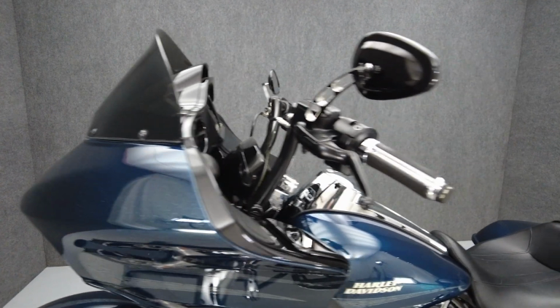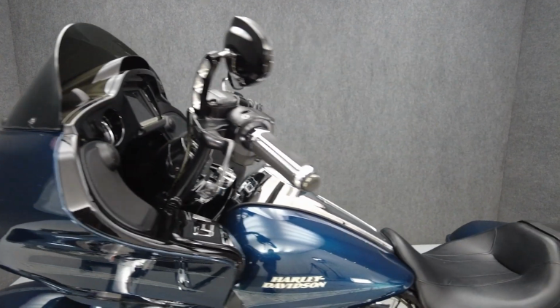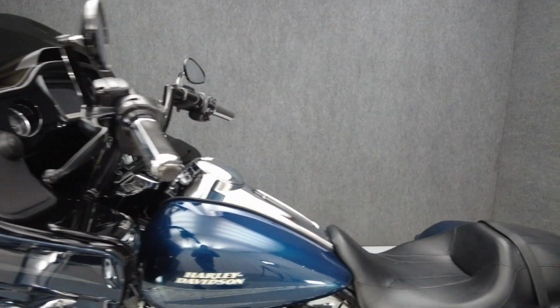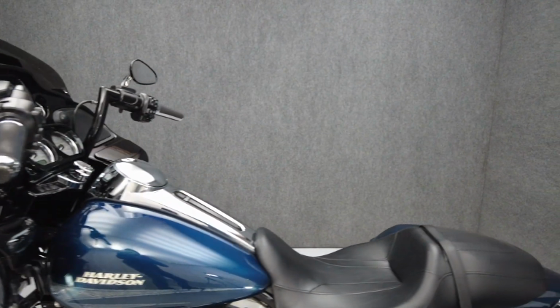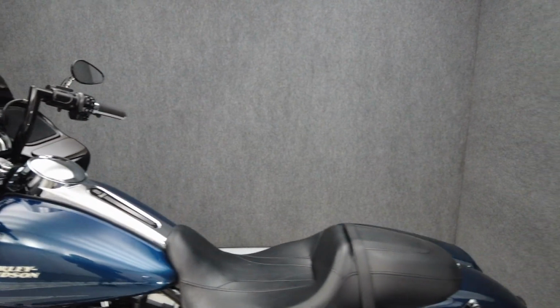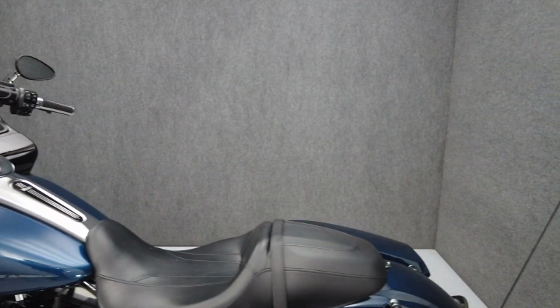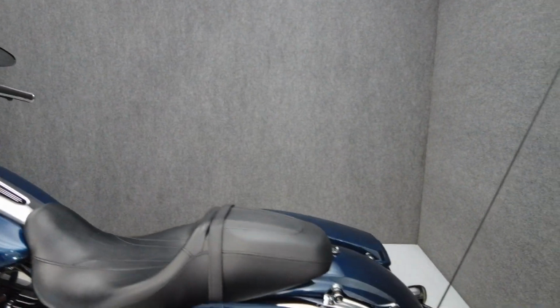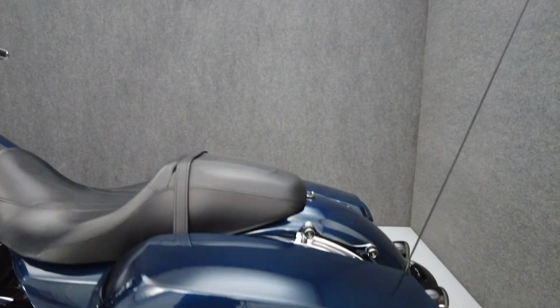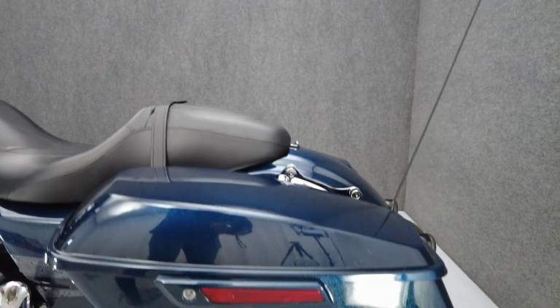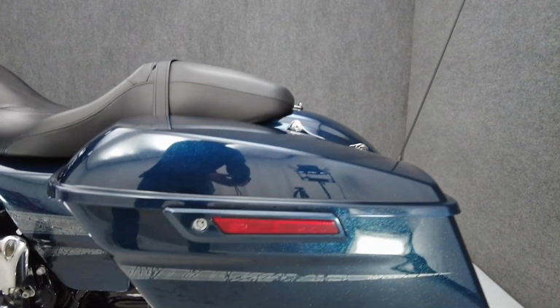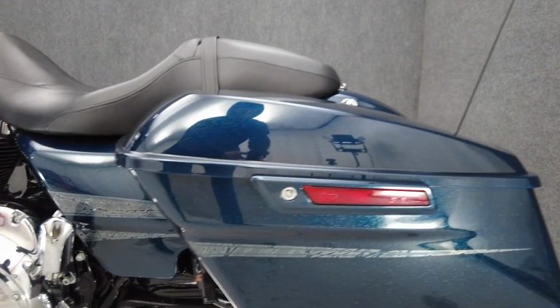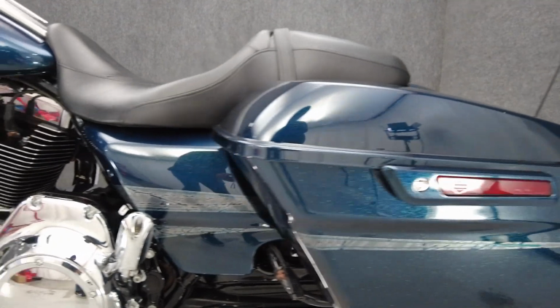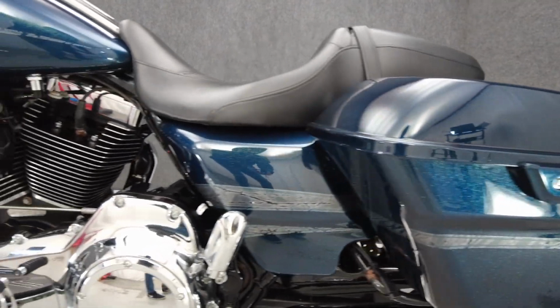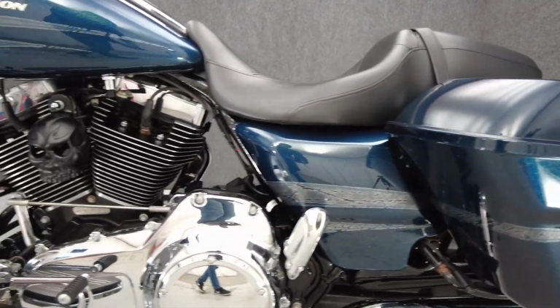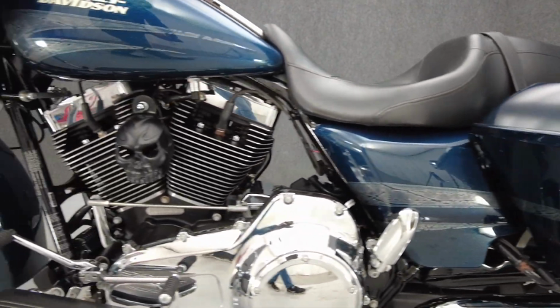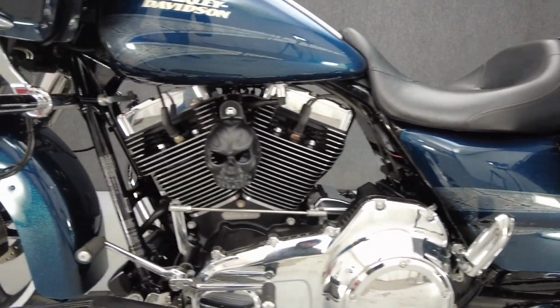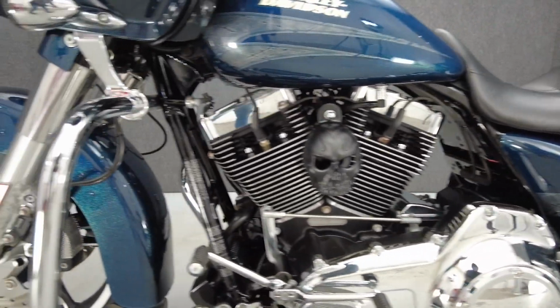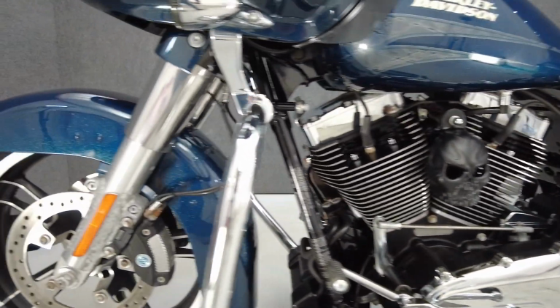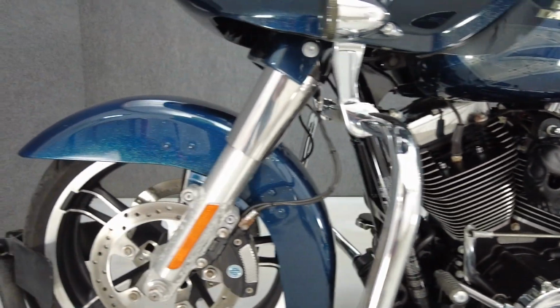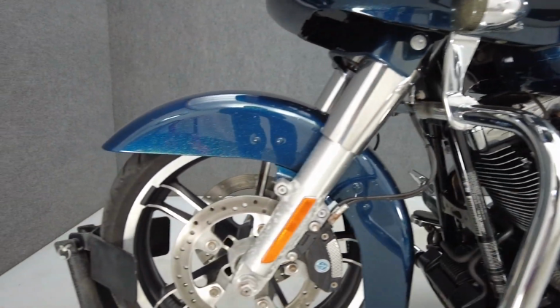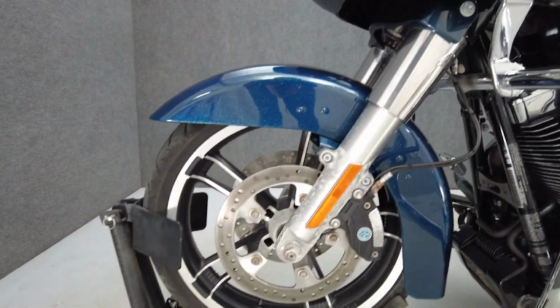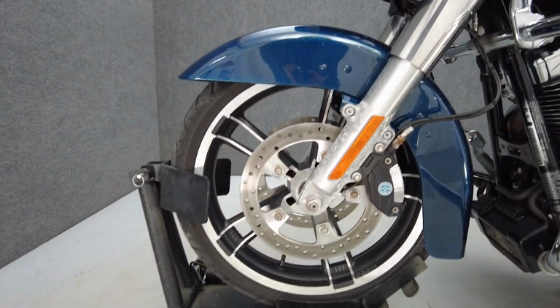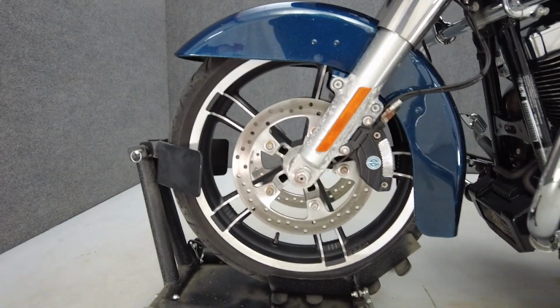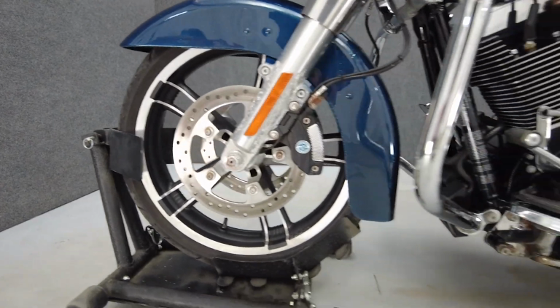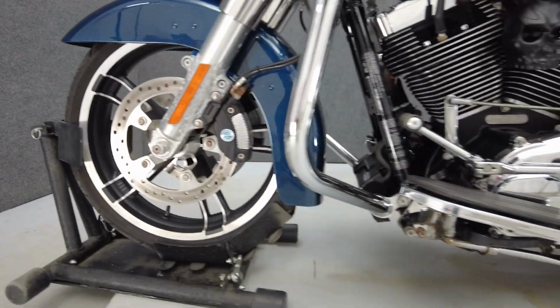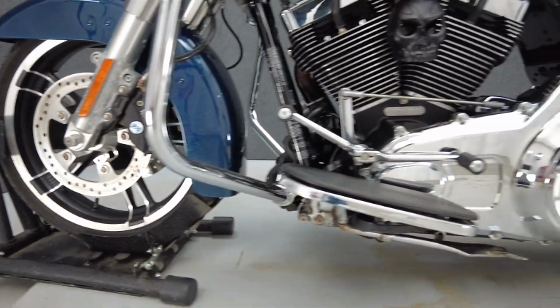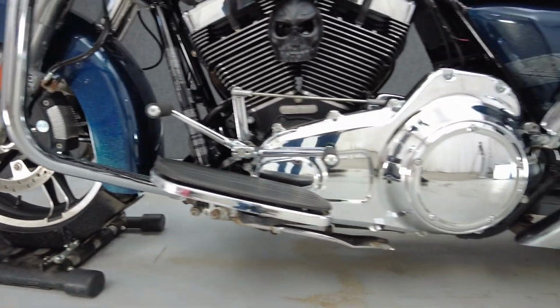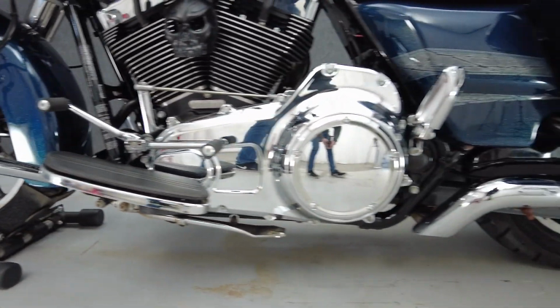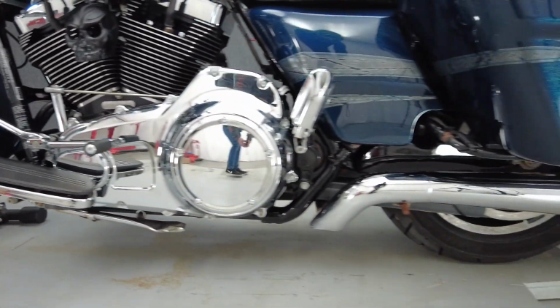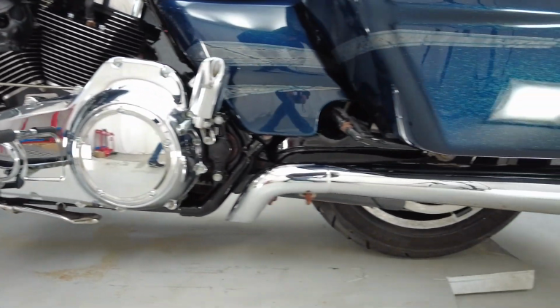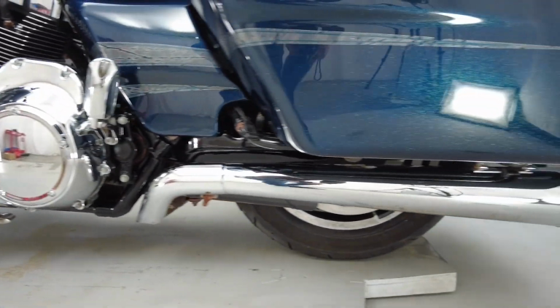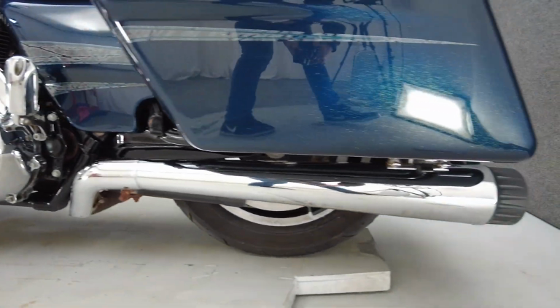The Road Glide offers spacious storage, weather protection, and long-distance comfort, excelling on long-distance trips. Powered by a 107 cubic inch V-Twin motor, the Road Glide Special puts 110 foot-pounds of torque through a six-speed transmission. It weighs in at 820 pounds and has a 27-inch seat height.